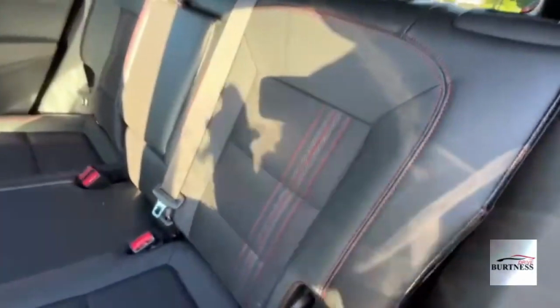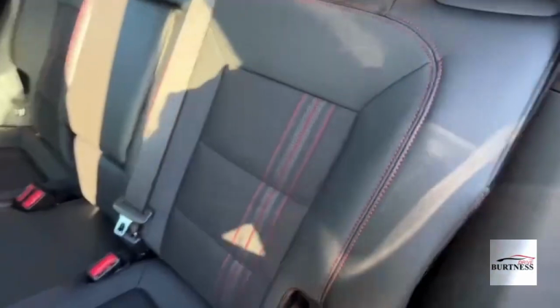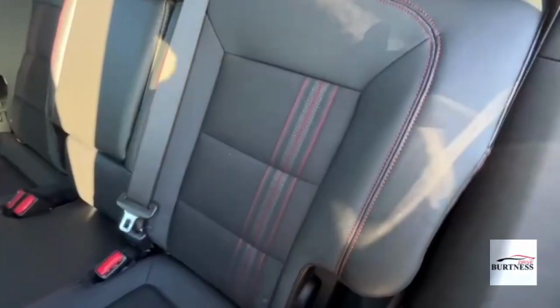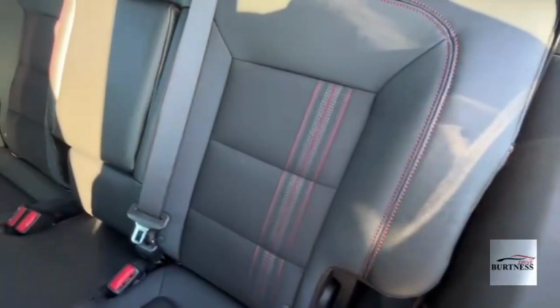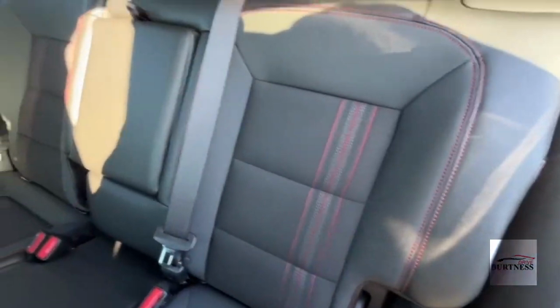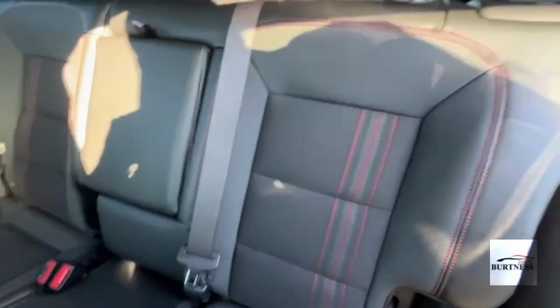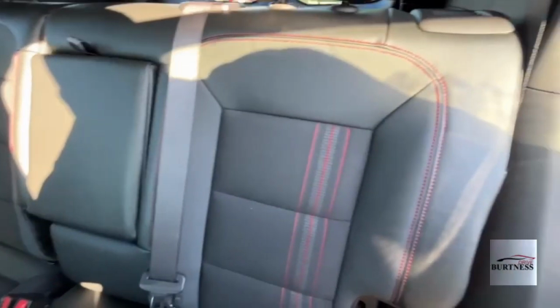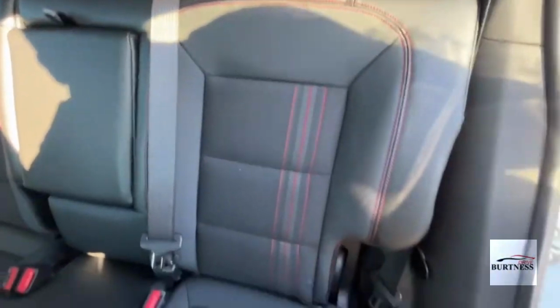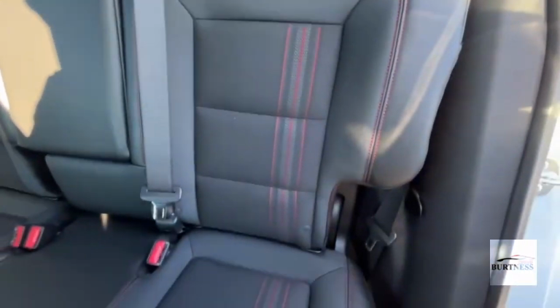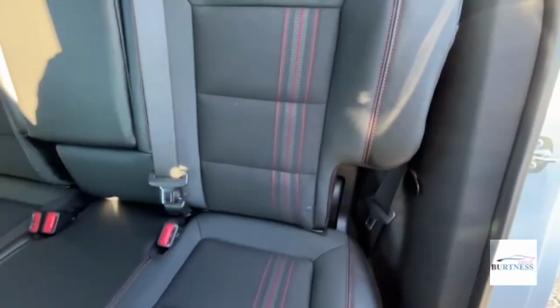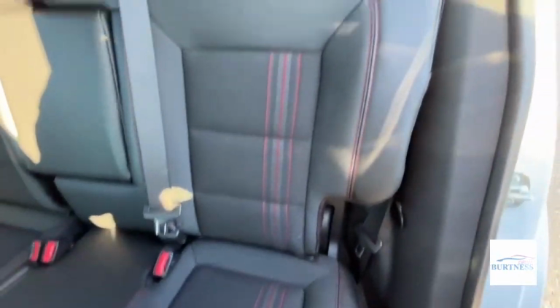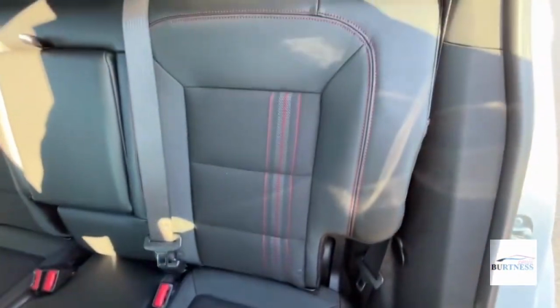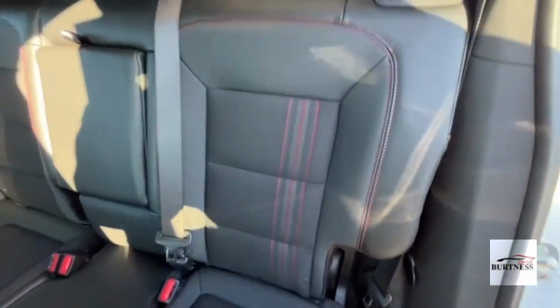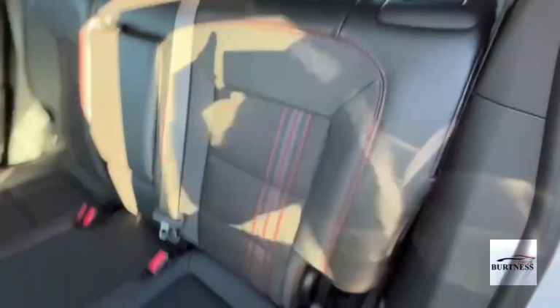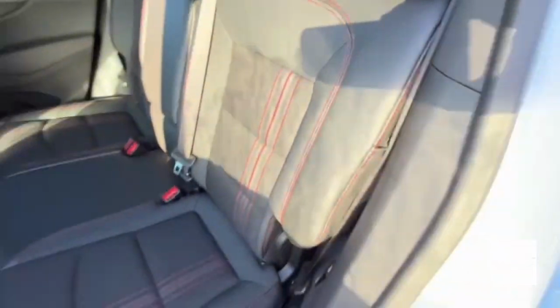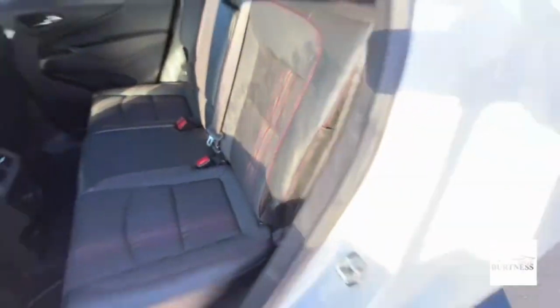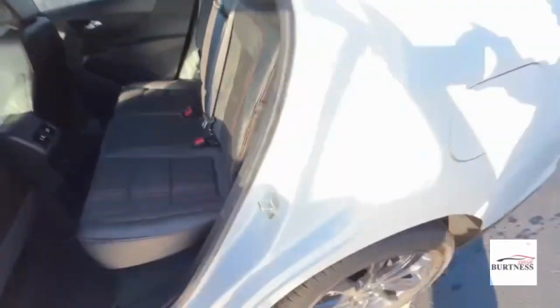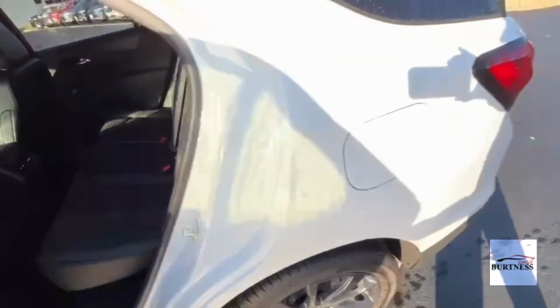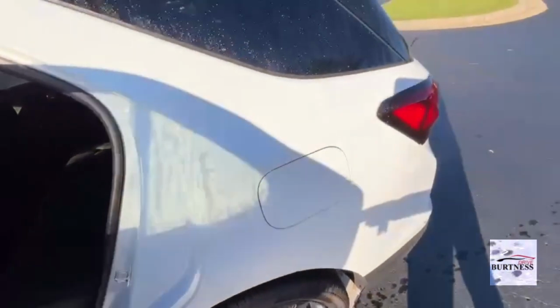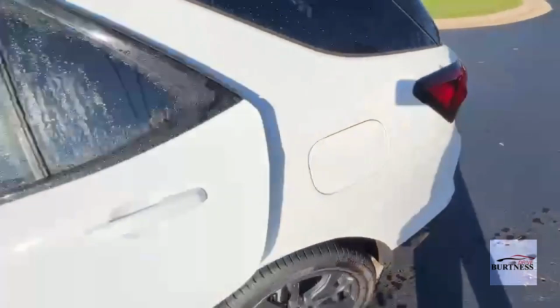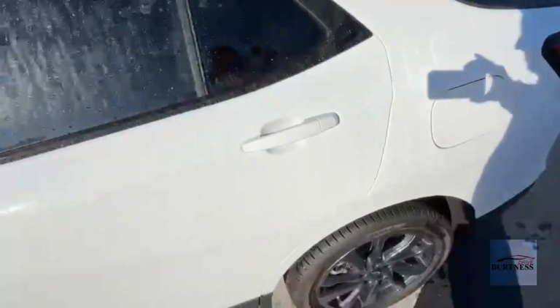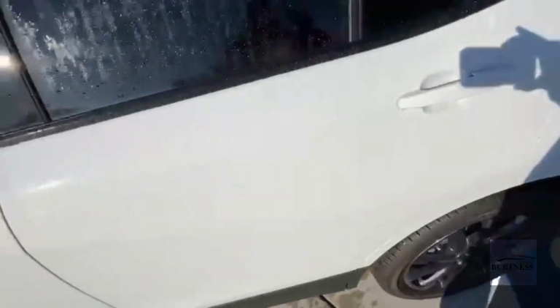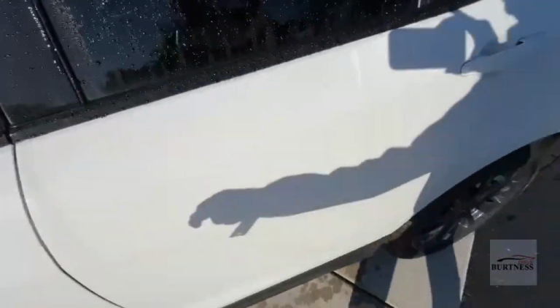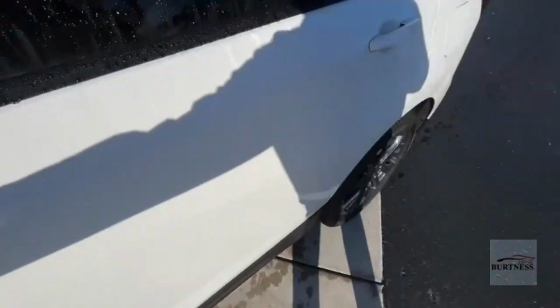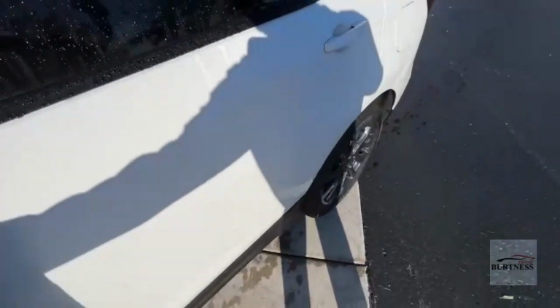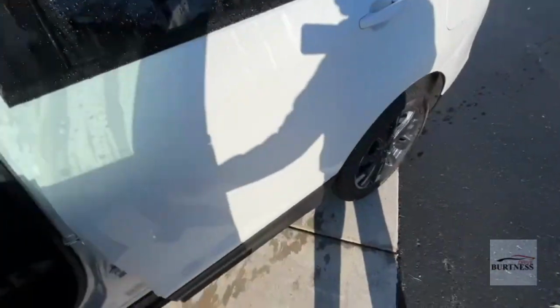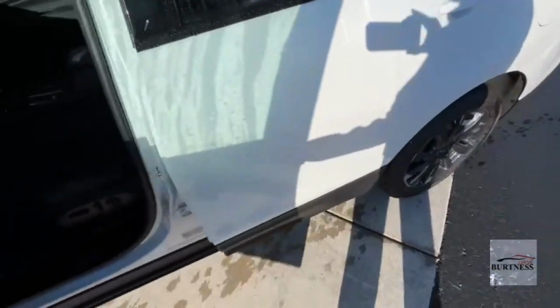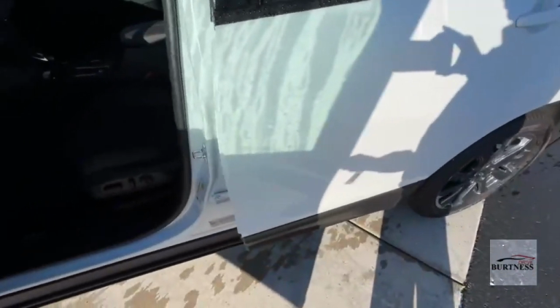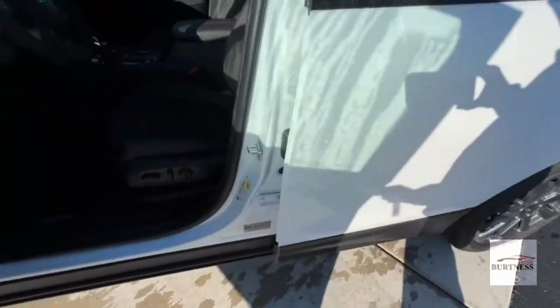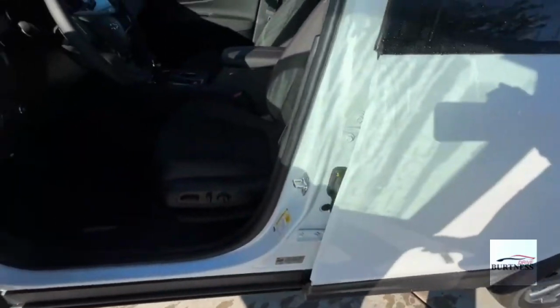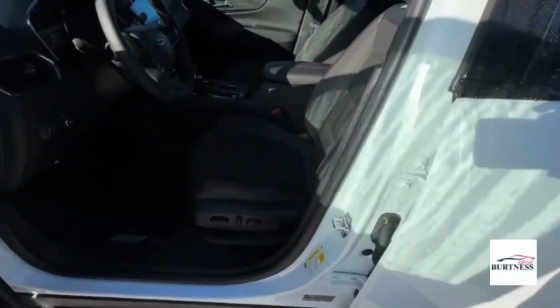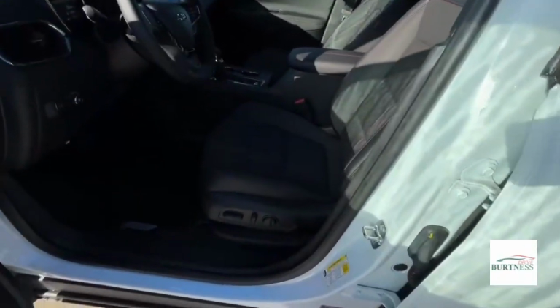You can see the trim on the seats here — Heather said you had some questions on that, so I just want to show you that real nice contrast stitching and piping on the seats. It's got some good safety features too.